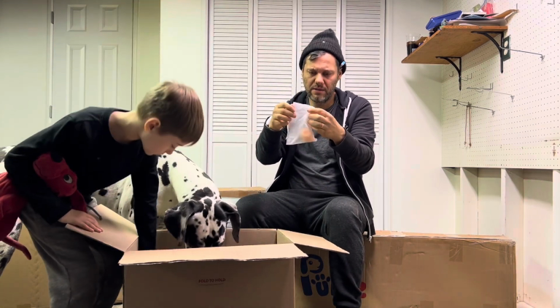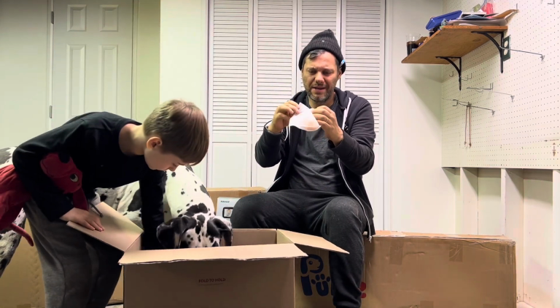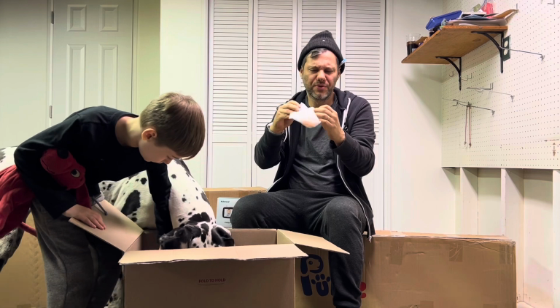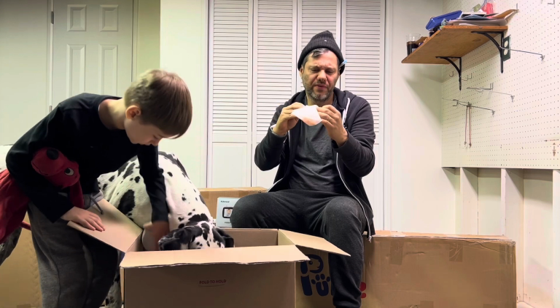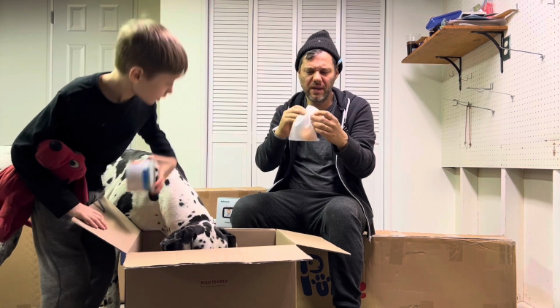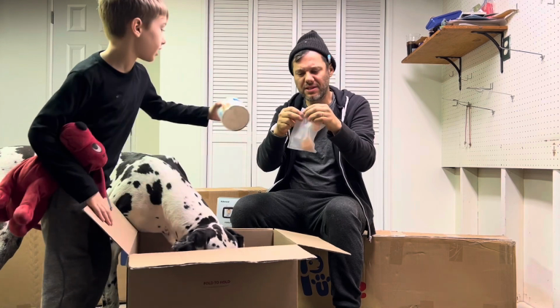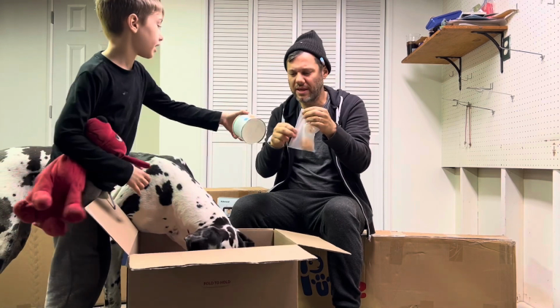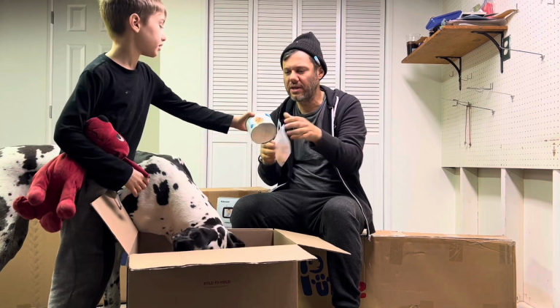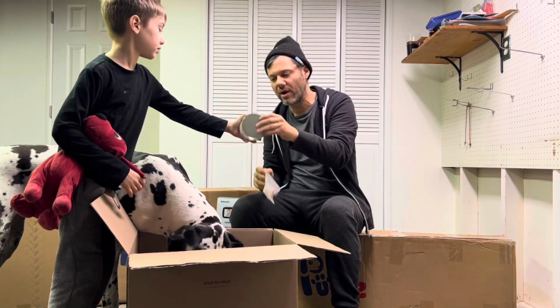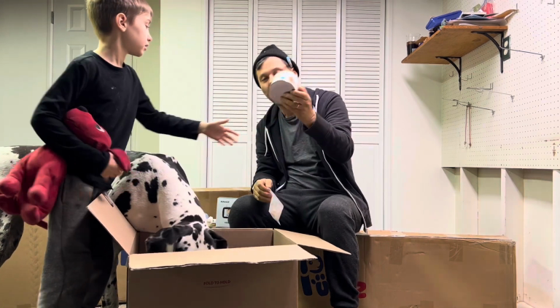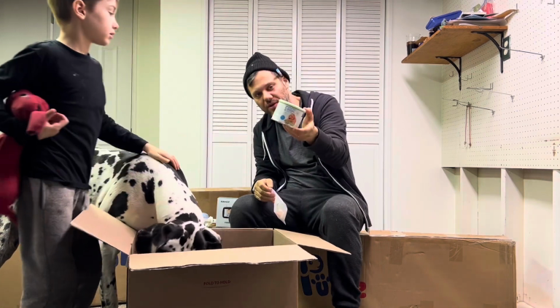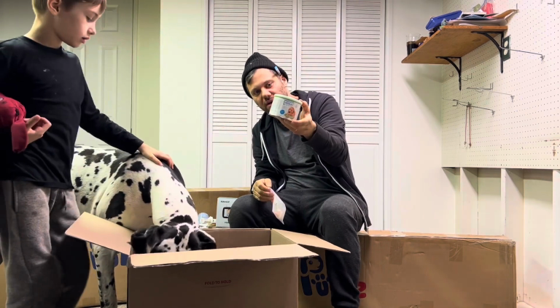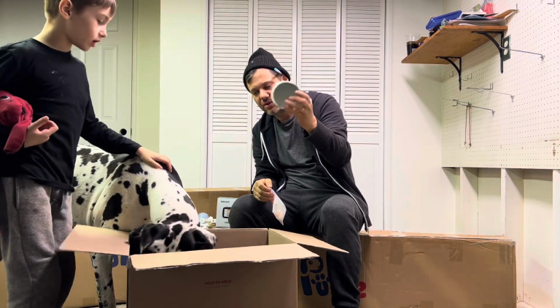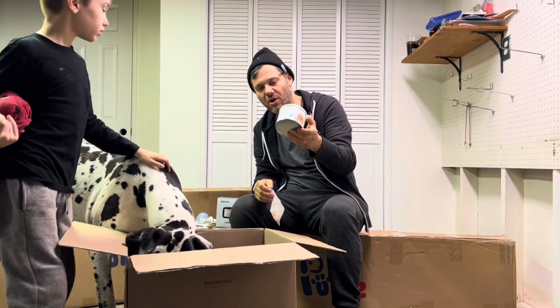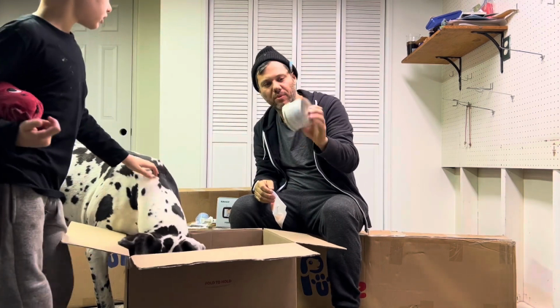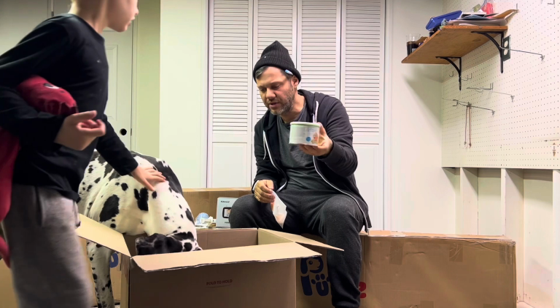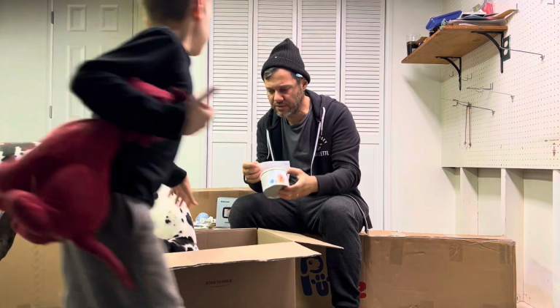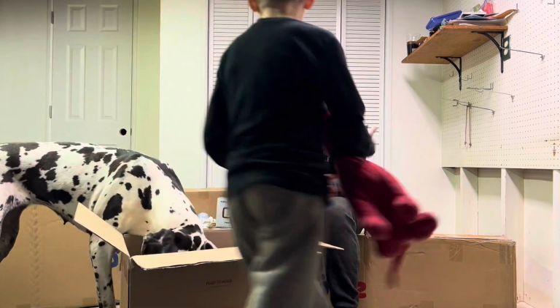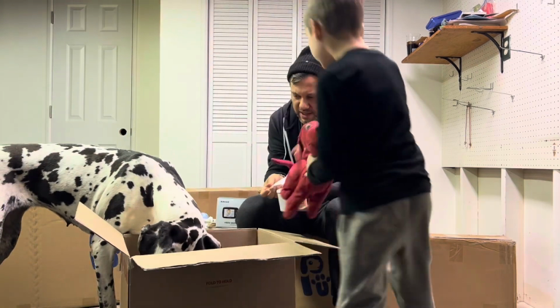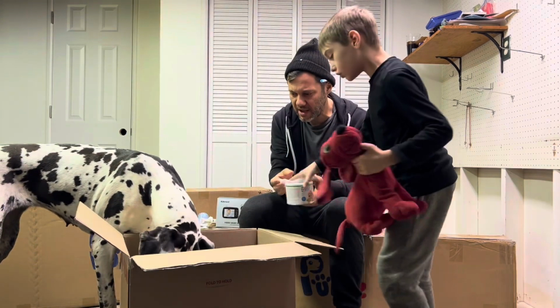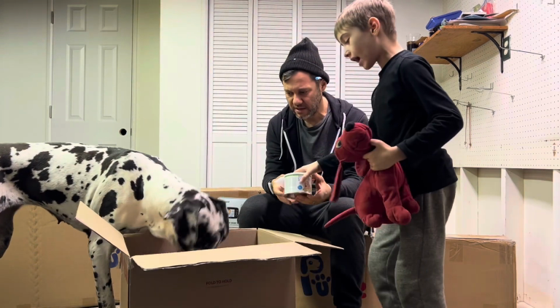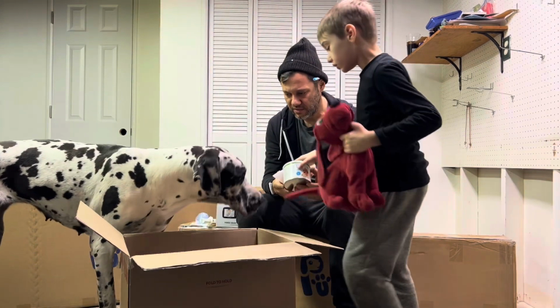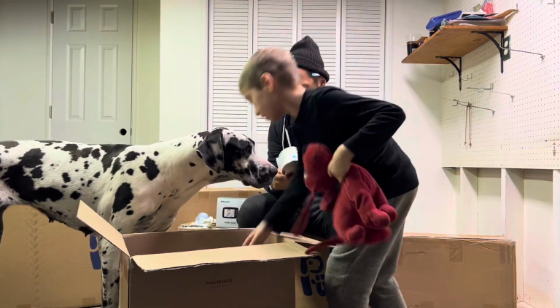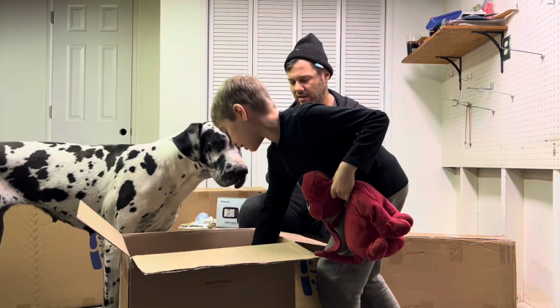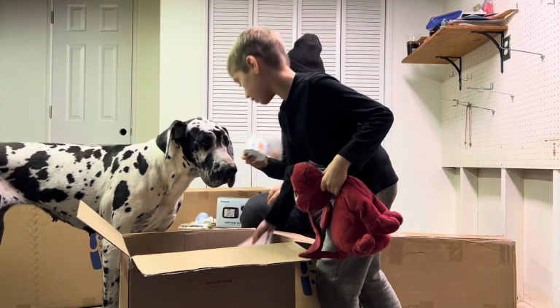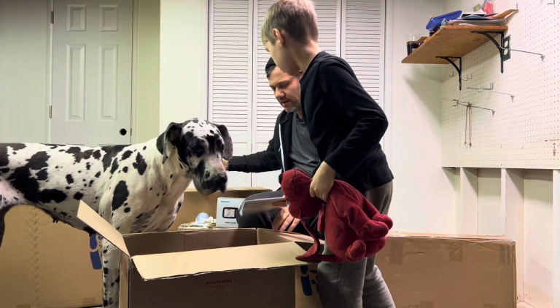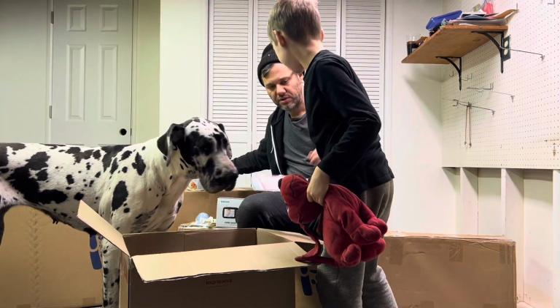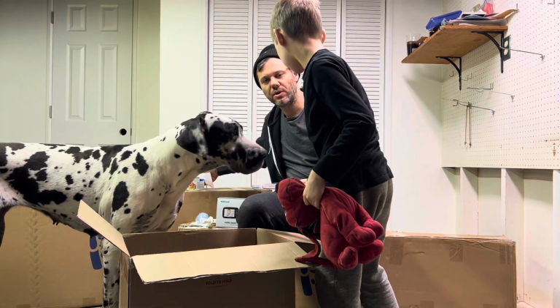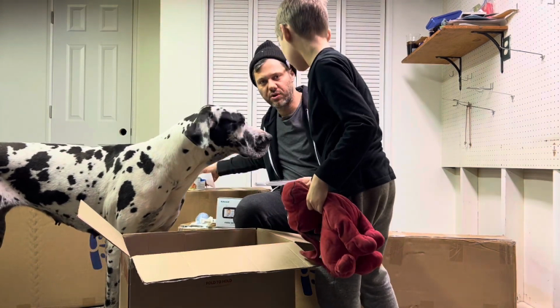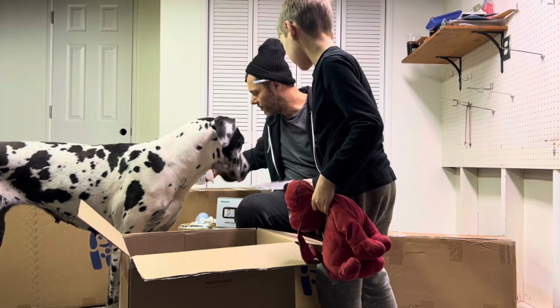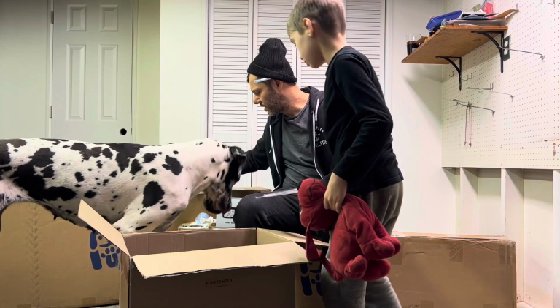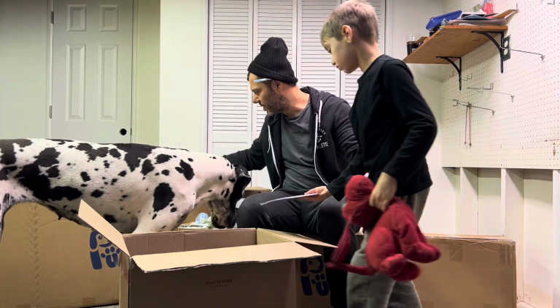These are nipples for bottle feeding. And this is goat milk — brand new. In case you need that, these two go together.